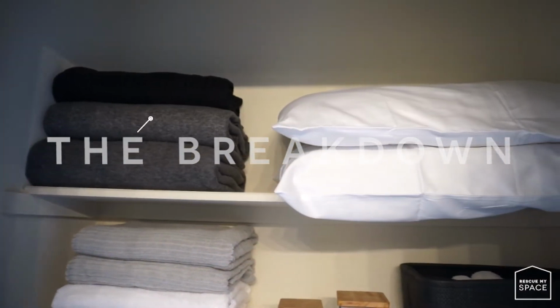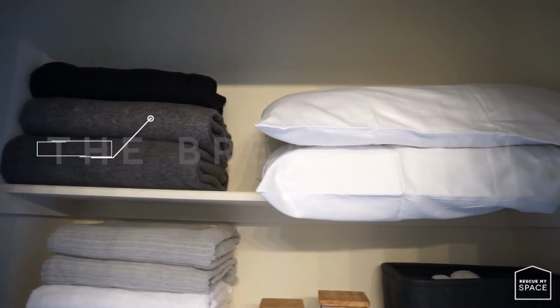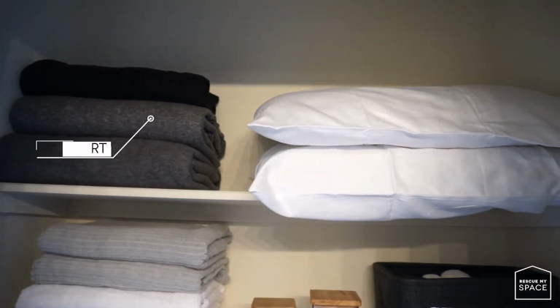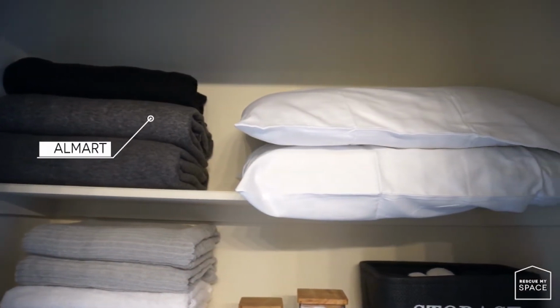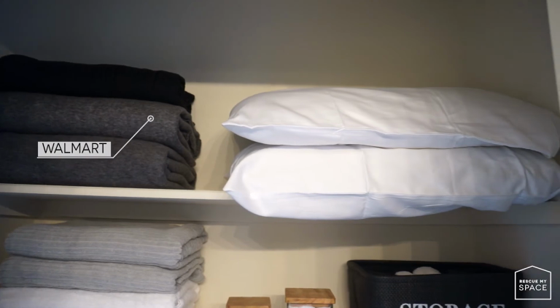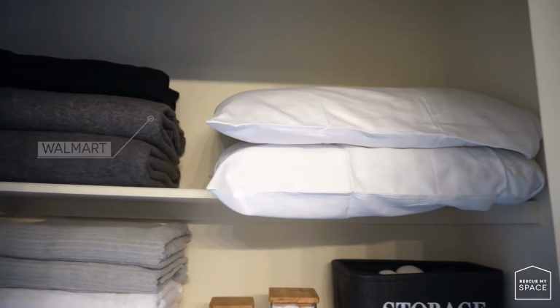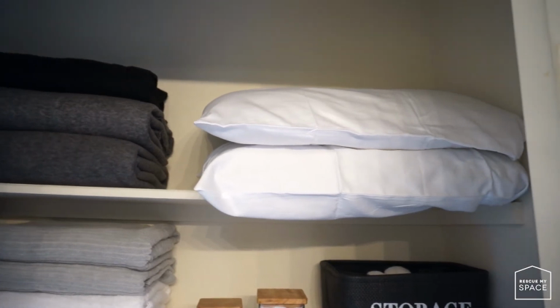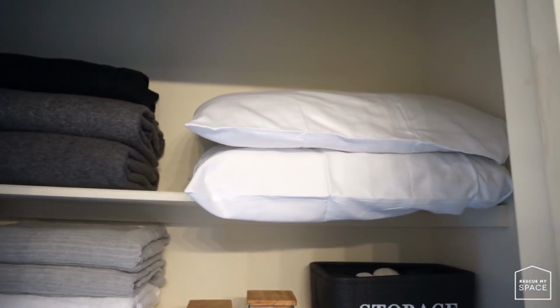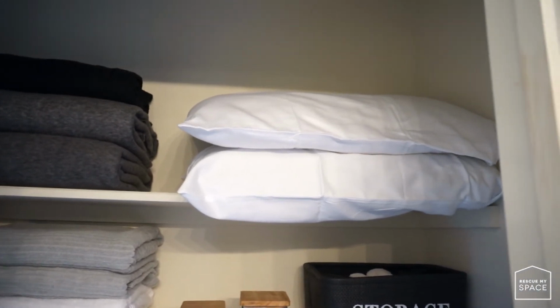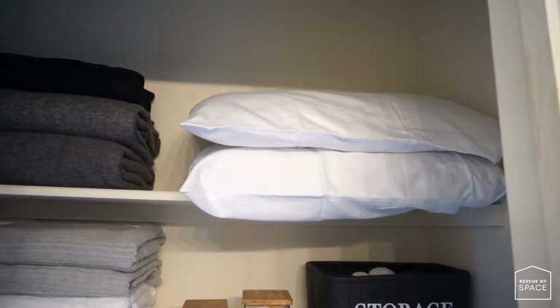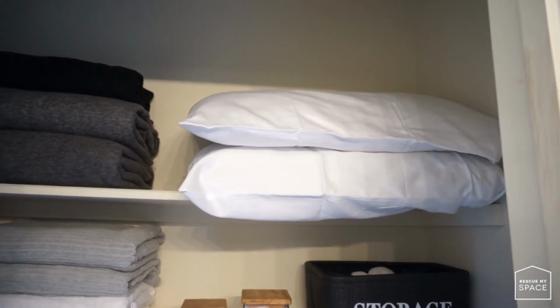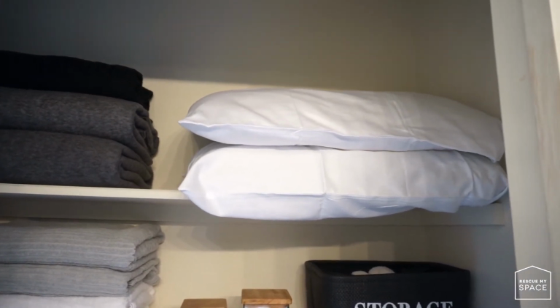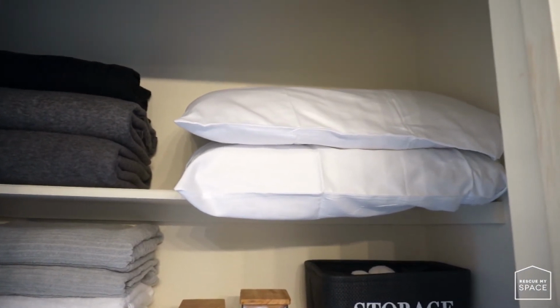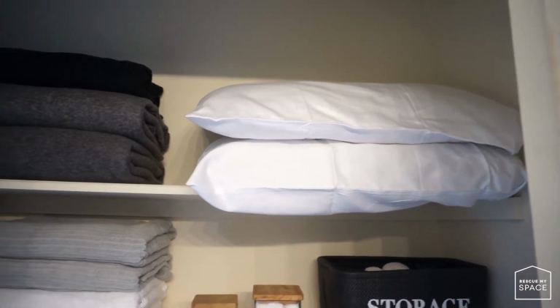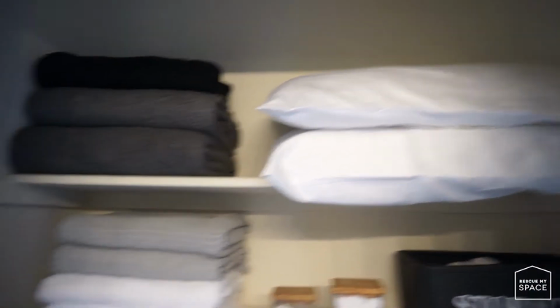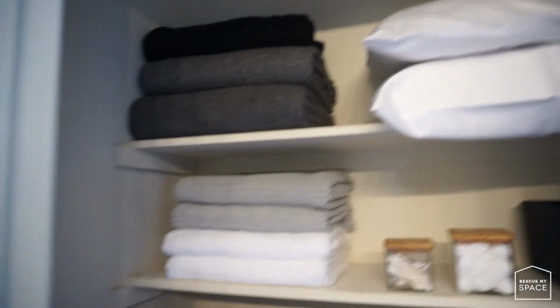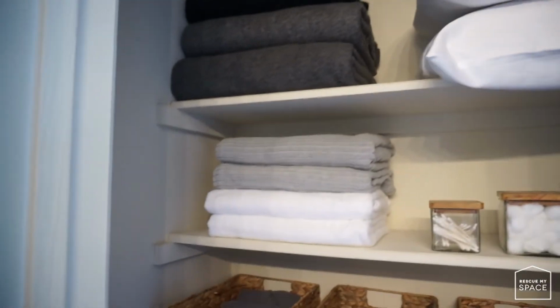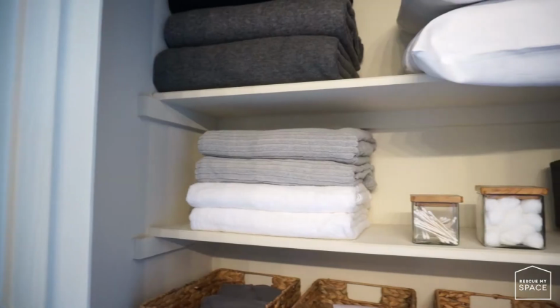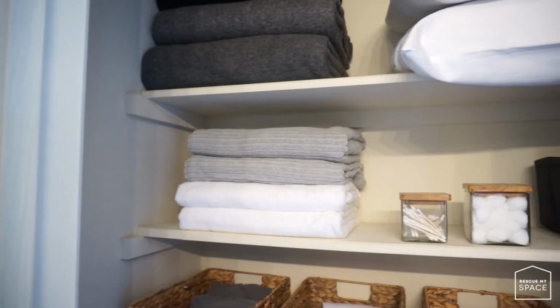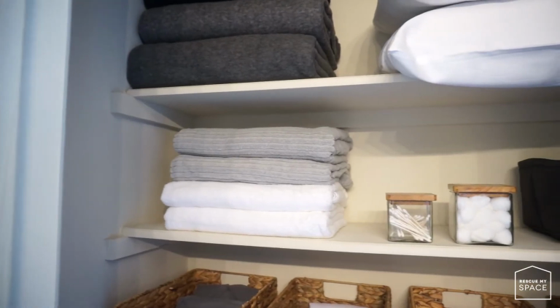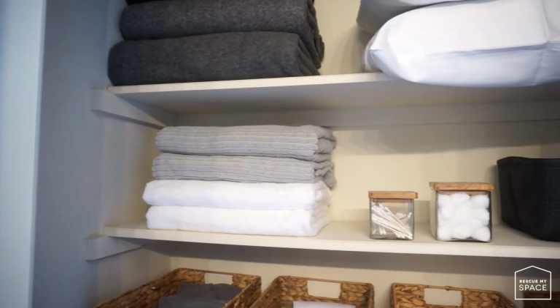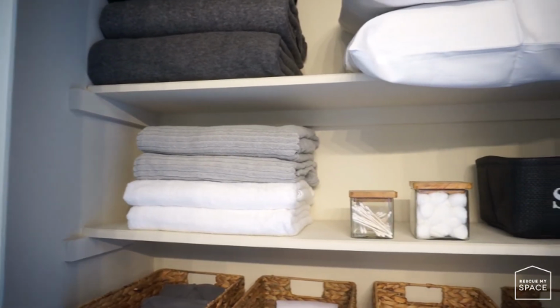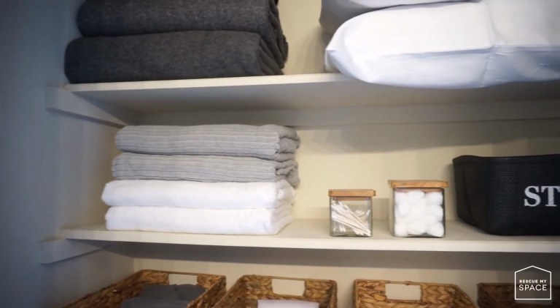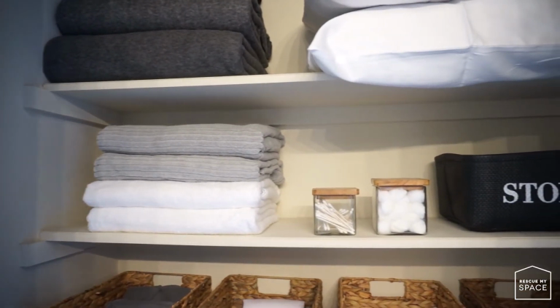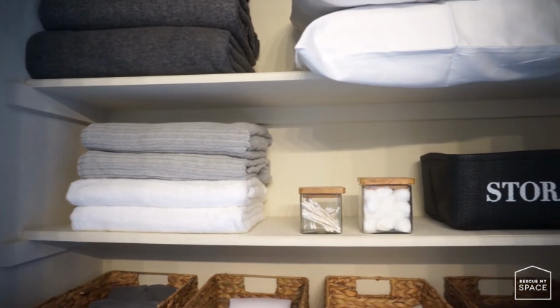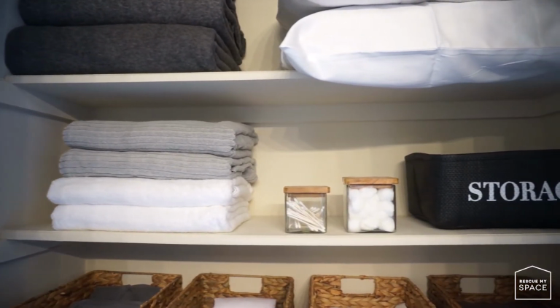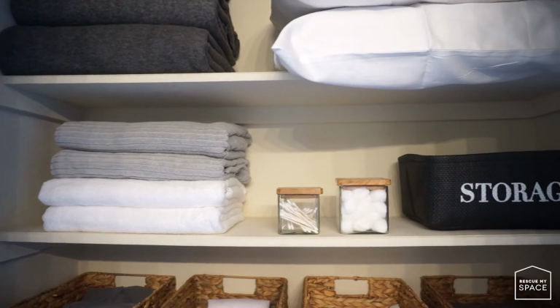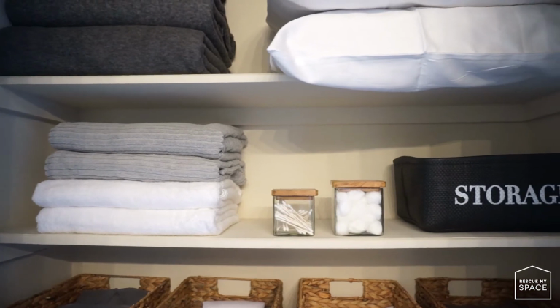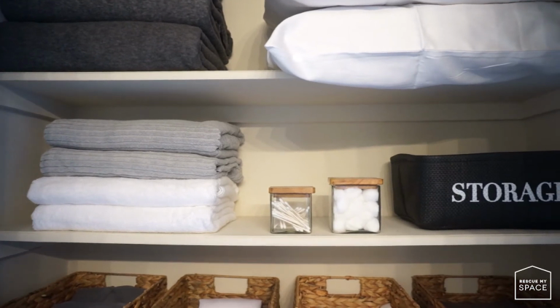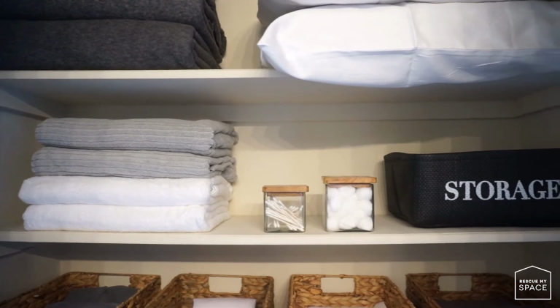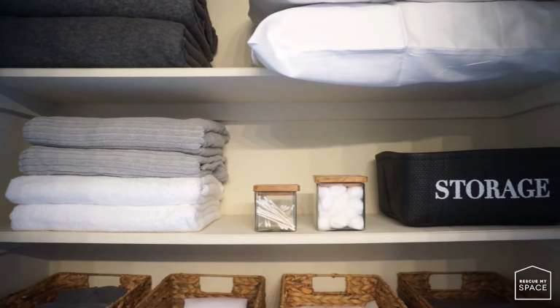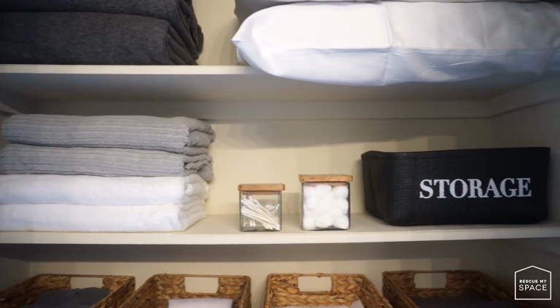The blankets are on the highest shelf because they're the items I grab the least. Next to those are extra pillows. The next shelf is where I keep the guest towels, which are also items grabbed the least. Next to that I decided to keep some Q-tips and cotton balls.